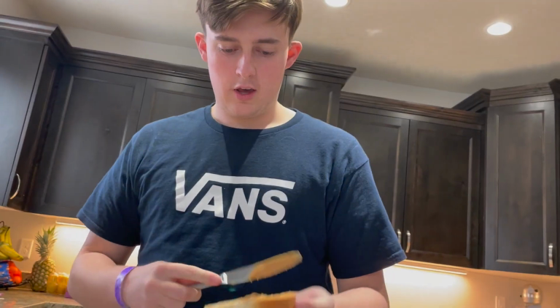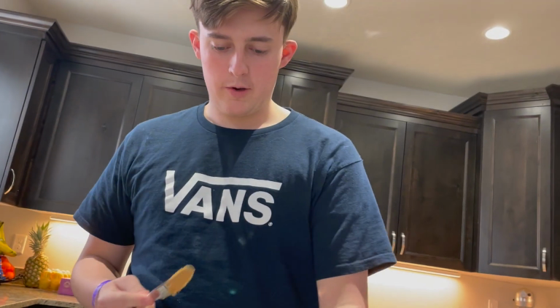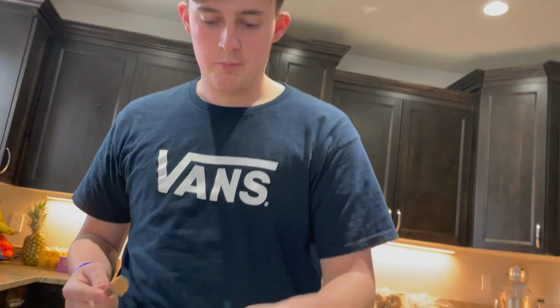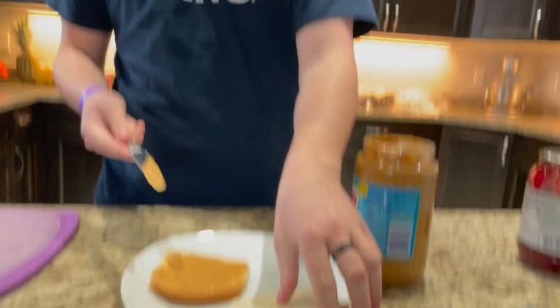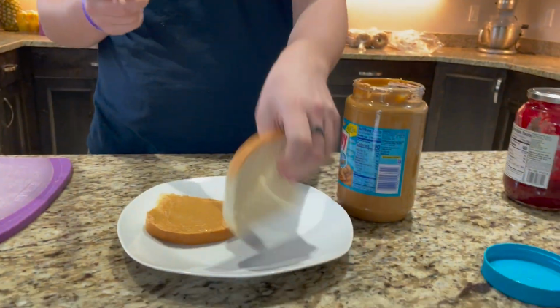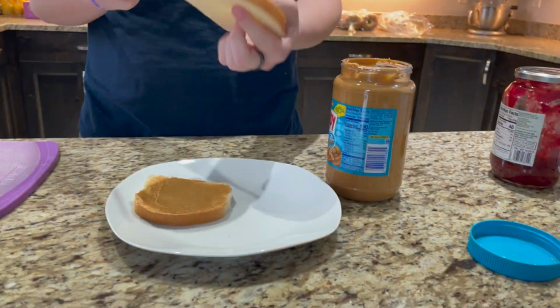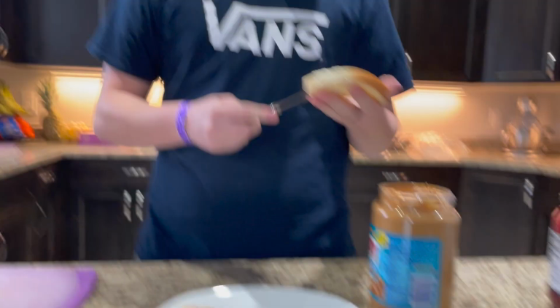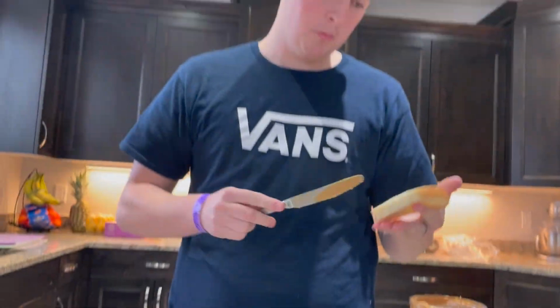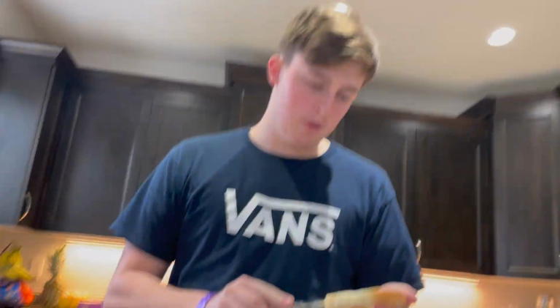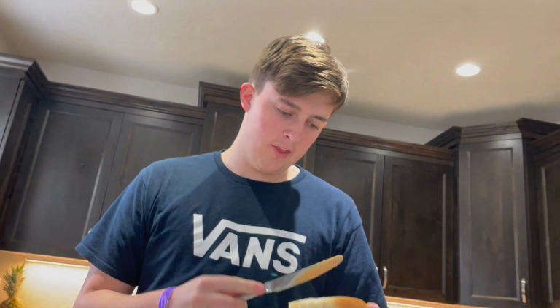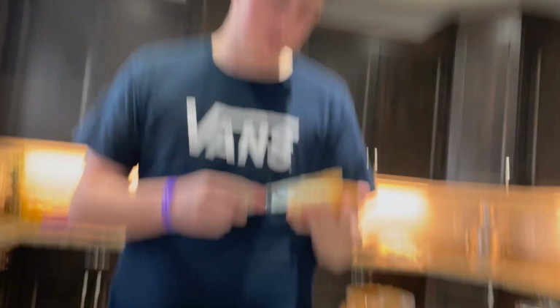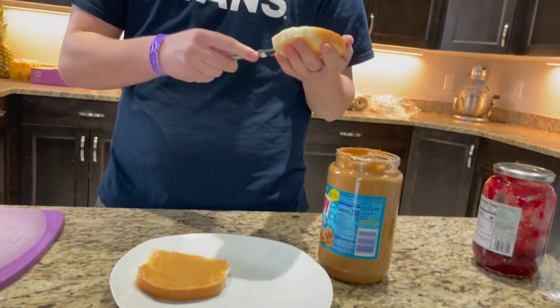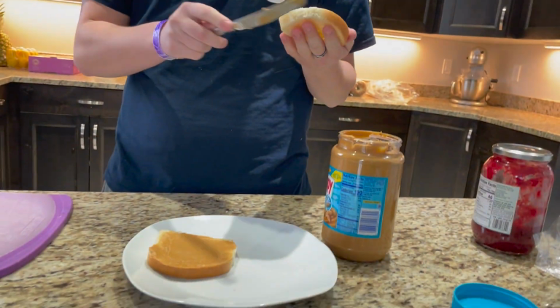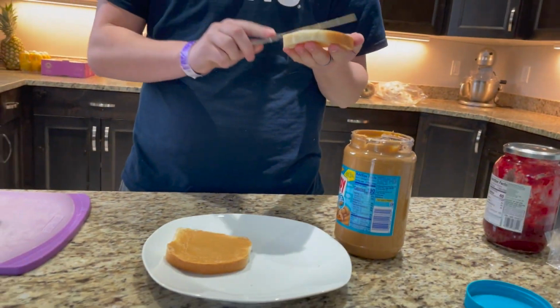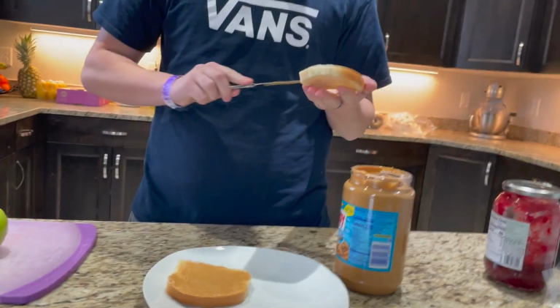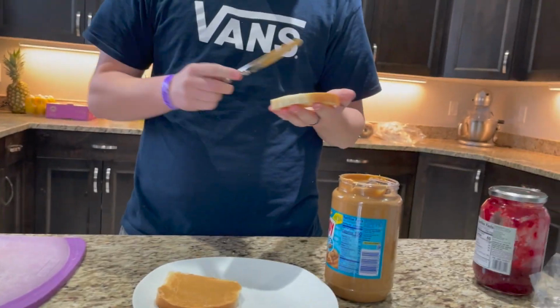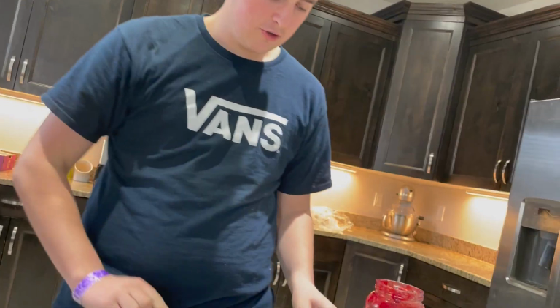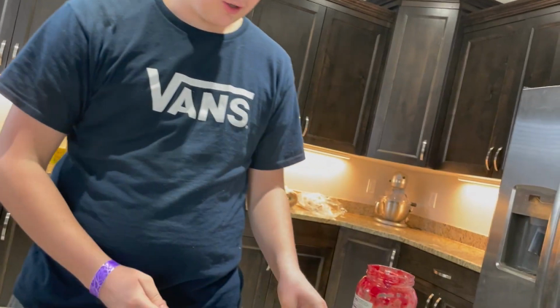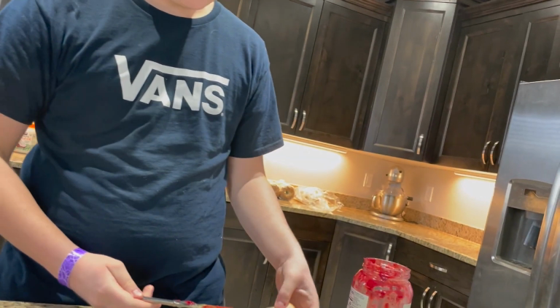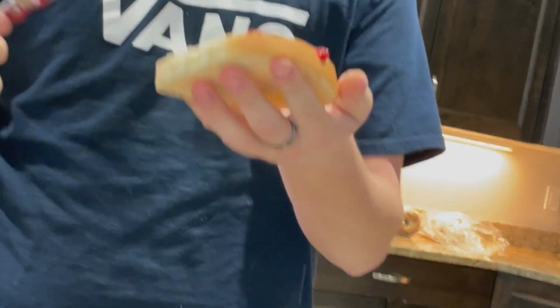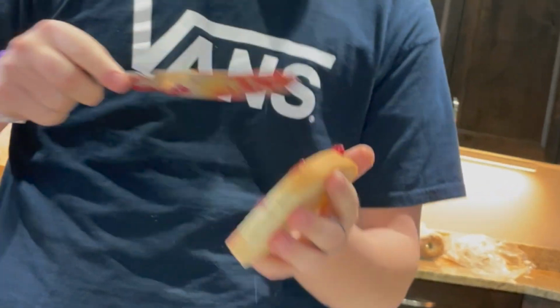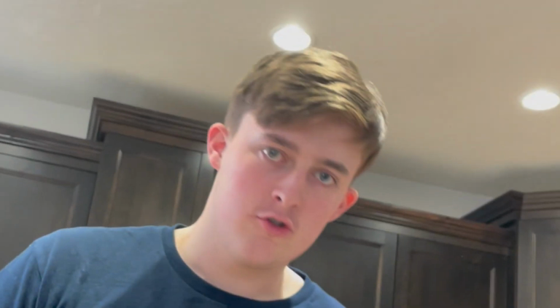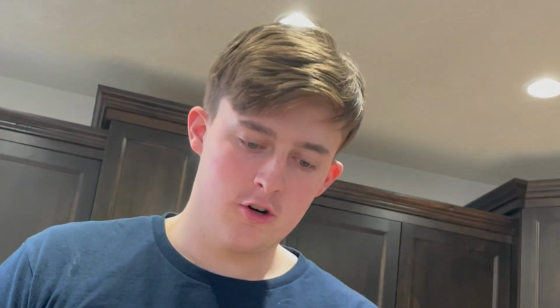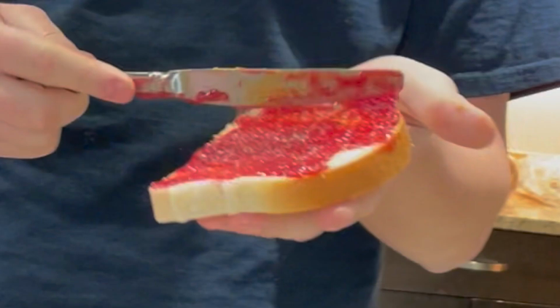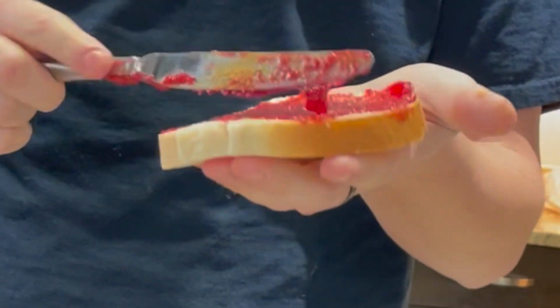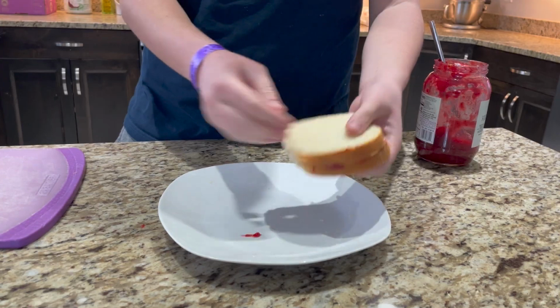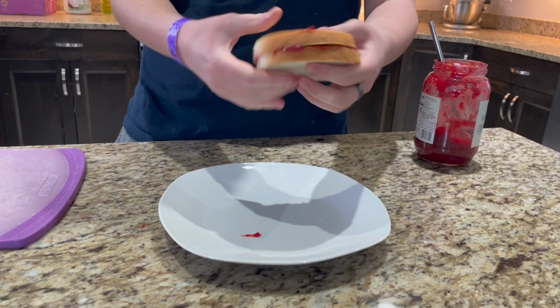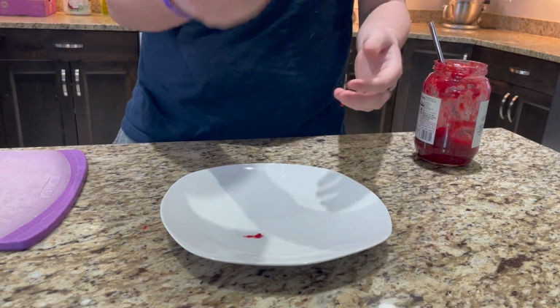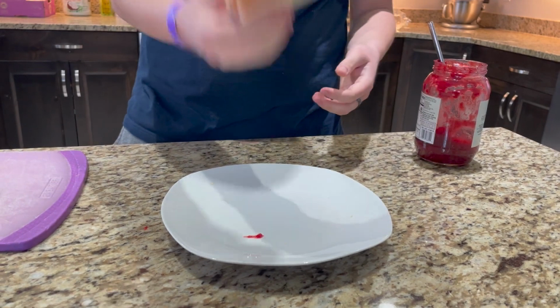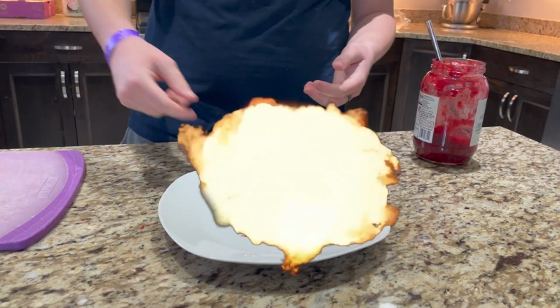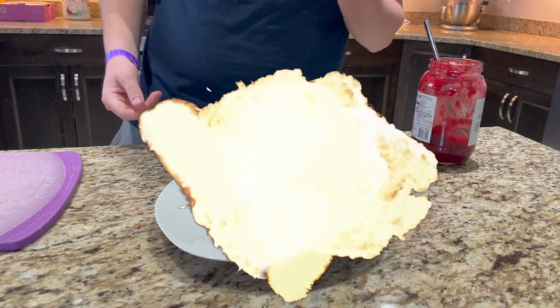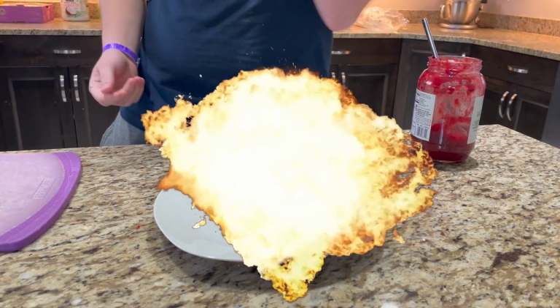Okay, we got the peanut butter on that. Put the peanut butter on the other side so you don't waste any of it. Jelly, fruit, sugar, yum. Put the sandwich together — PB&J.